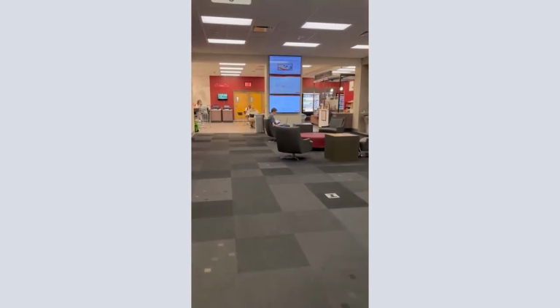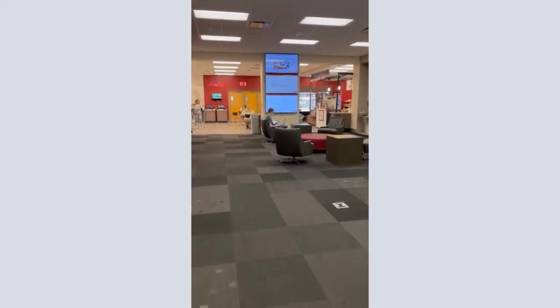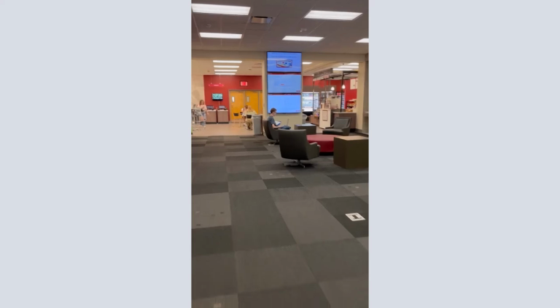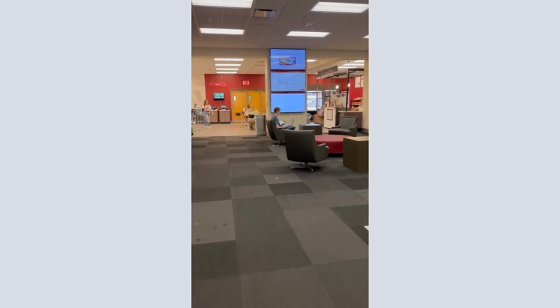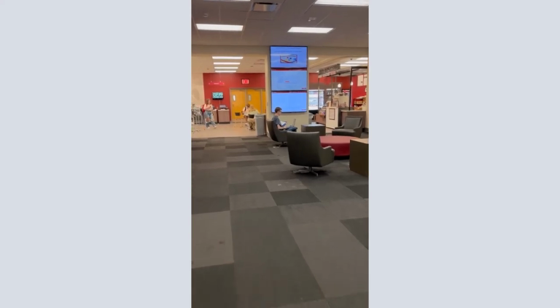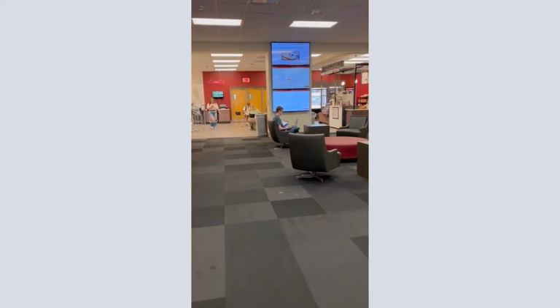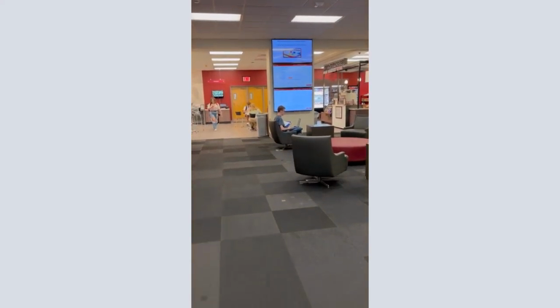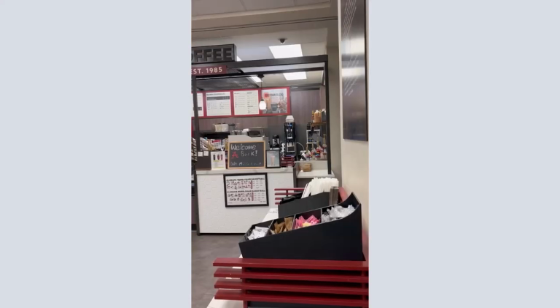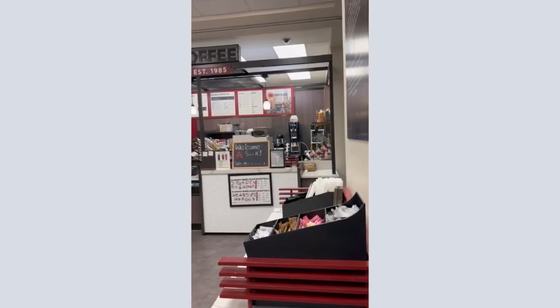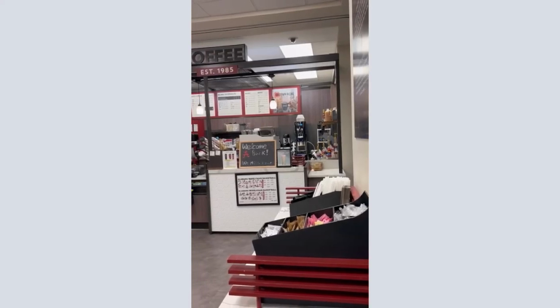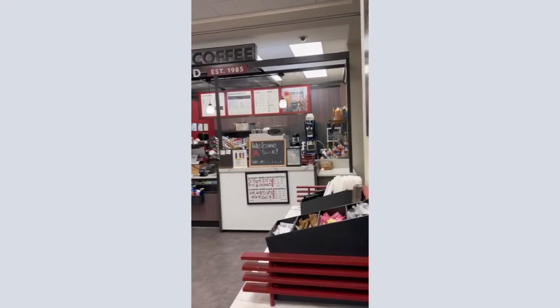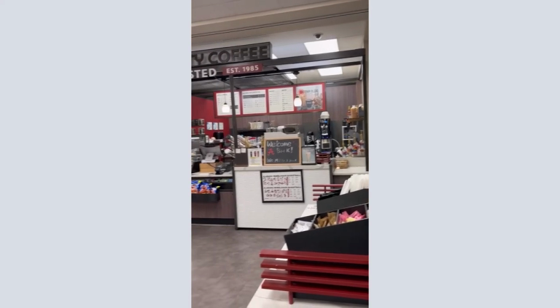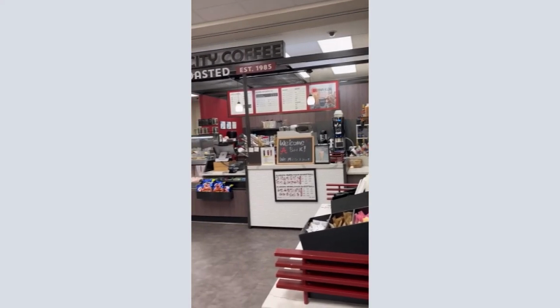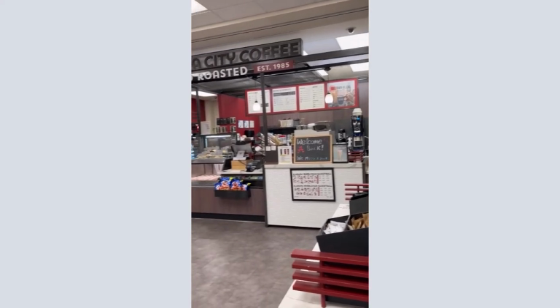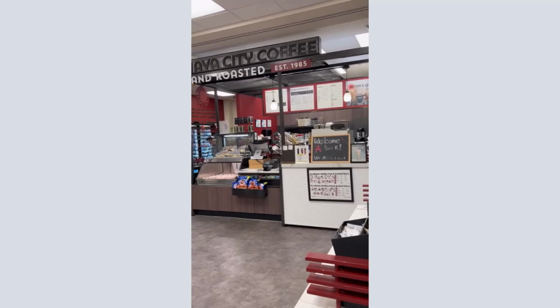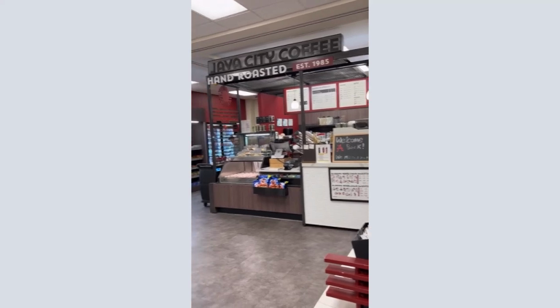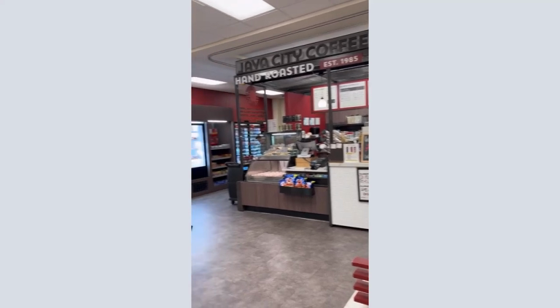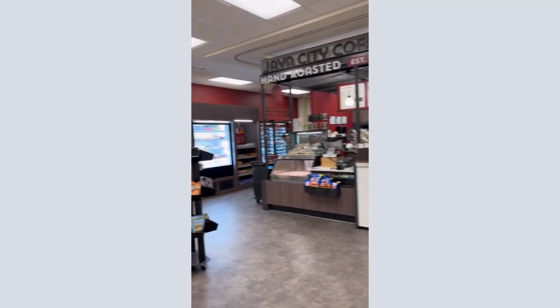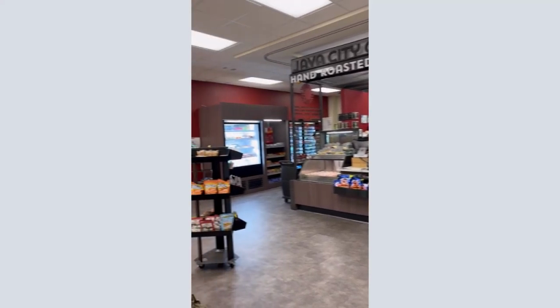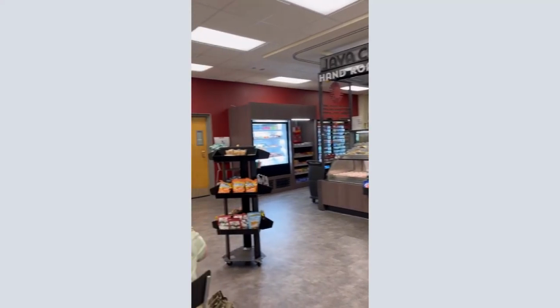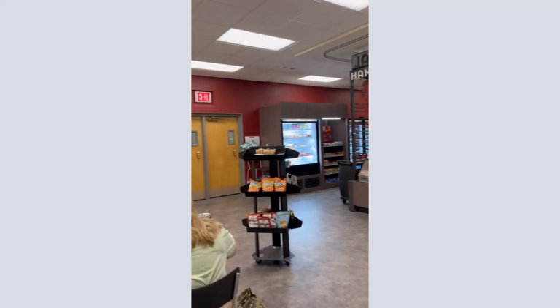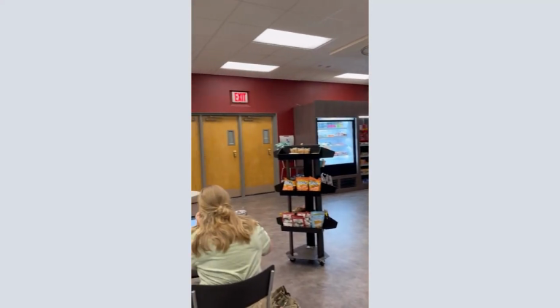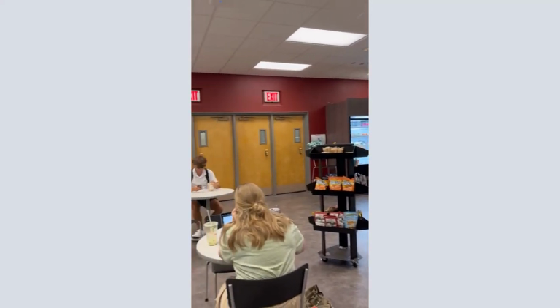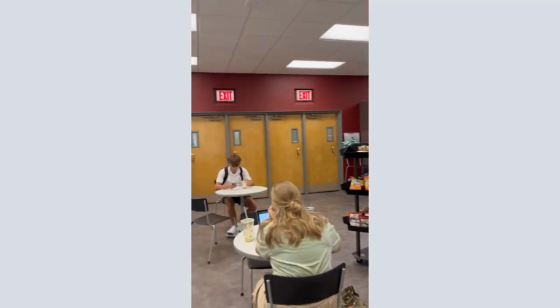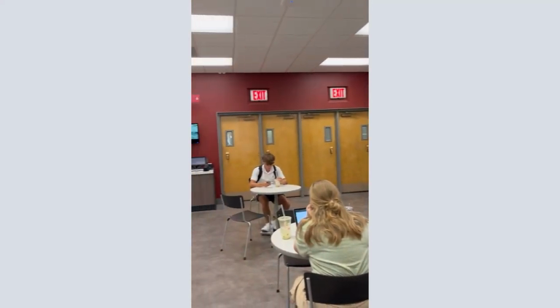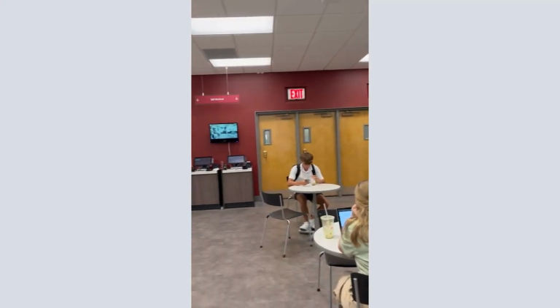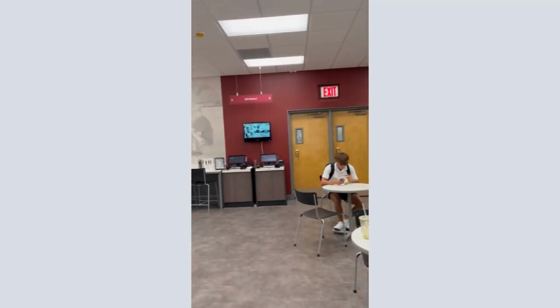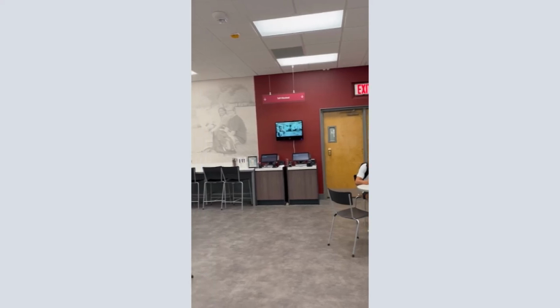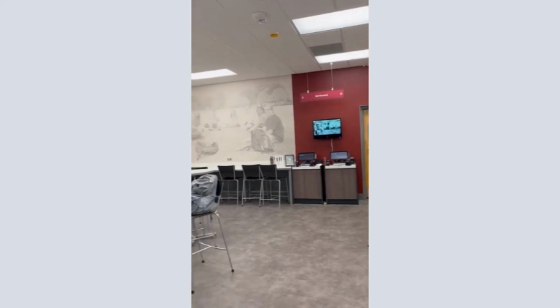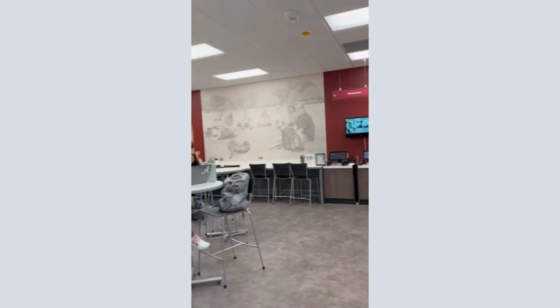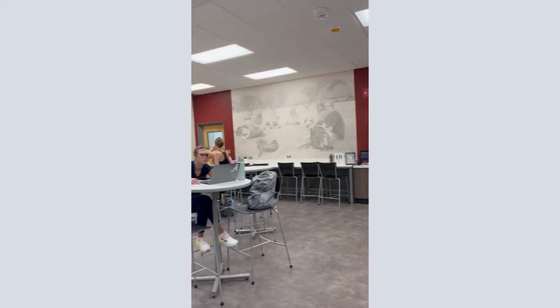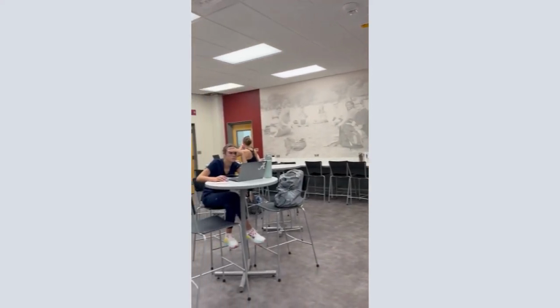Past the elevators is Java City Cafe, a great place to grab some quick caffeine for a study session. The UA Writing Center also hosts open office hours here. You can find more details on their website, writingcenter.ua.edu.